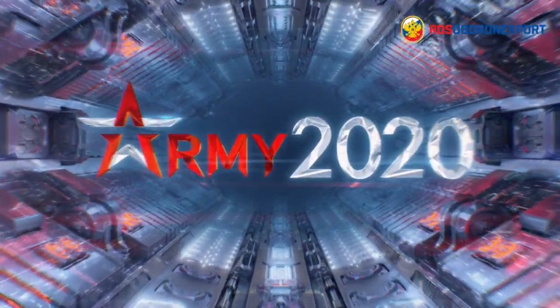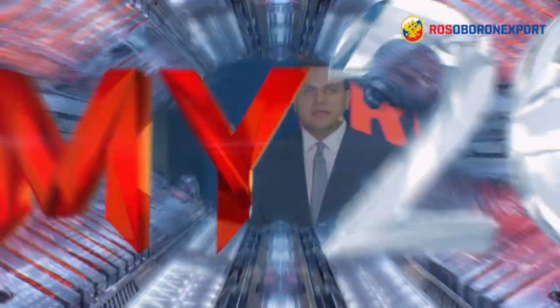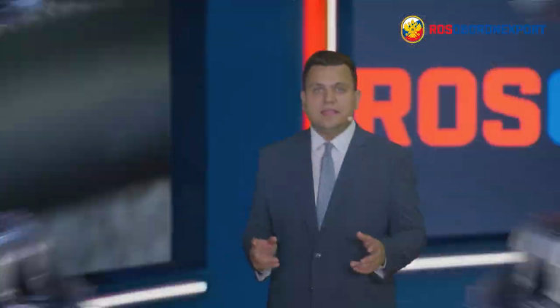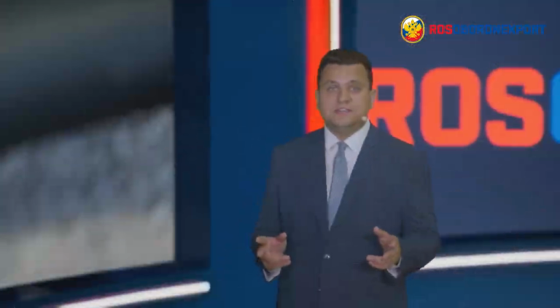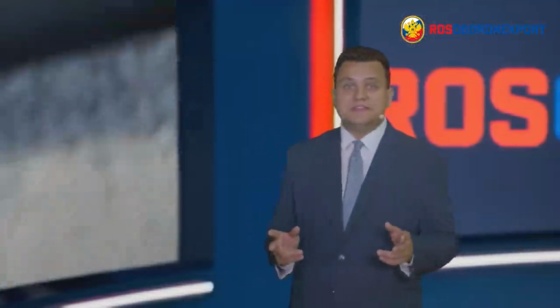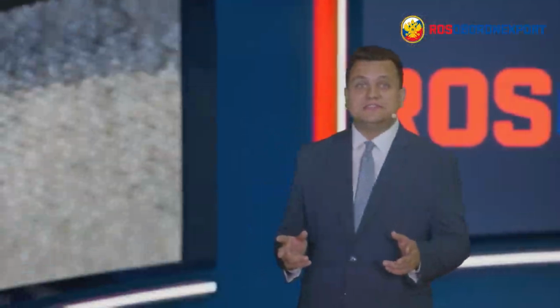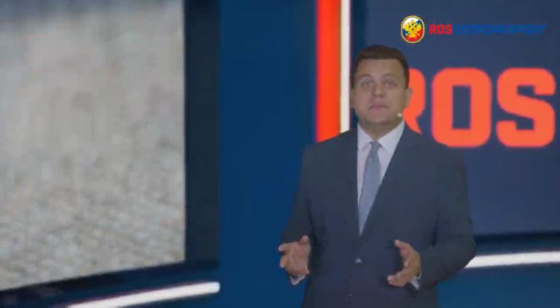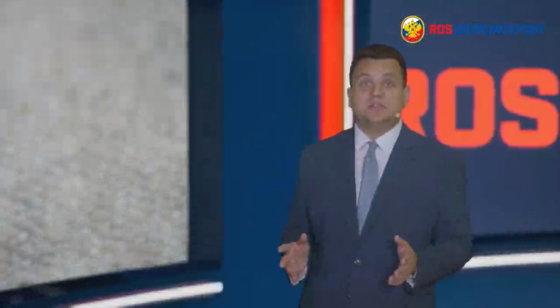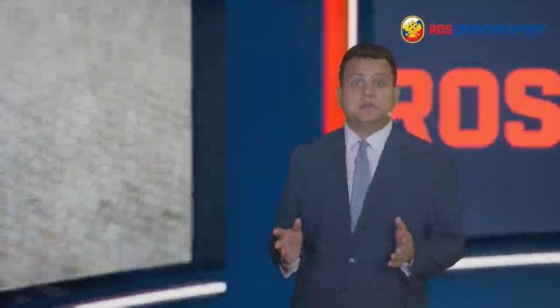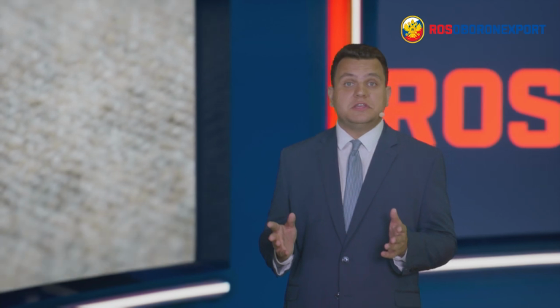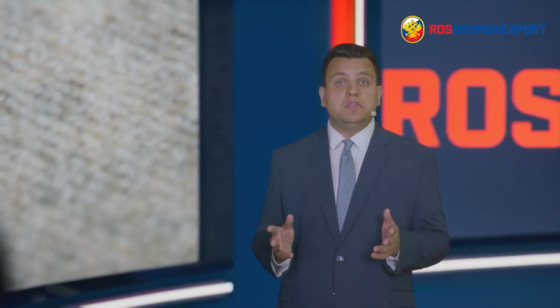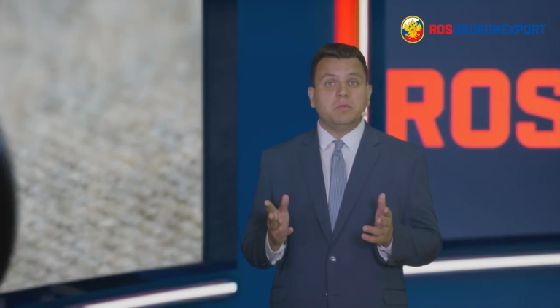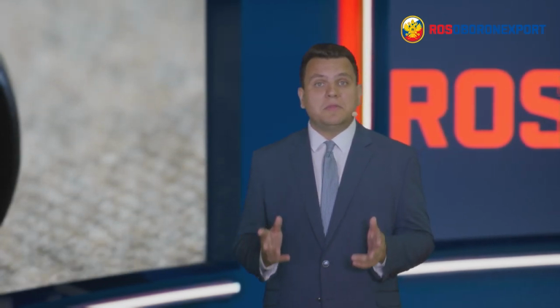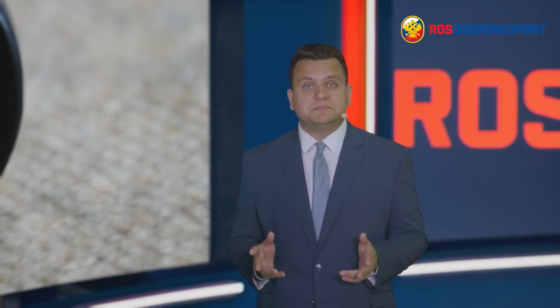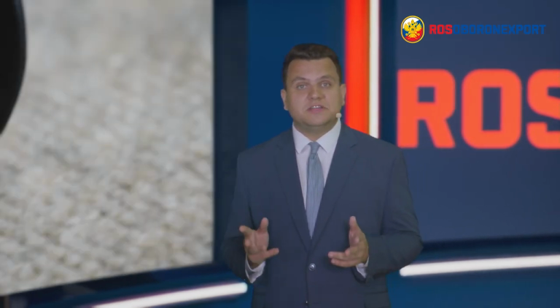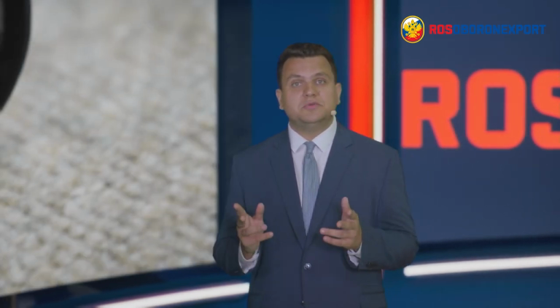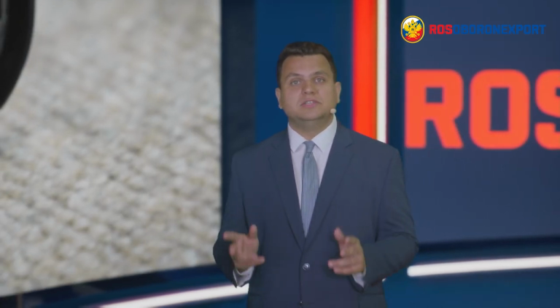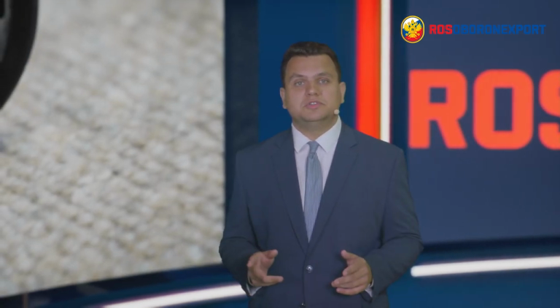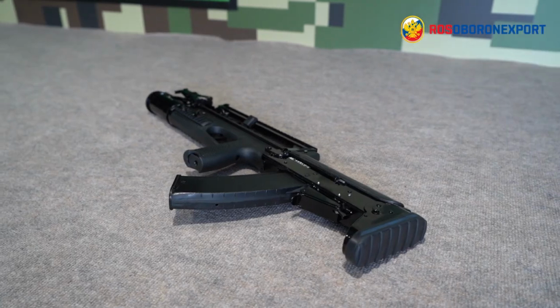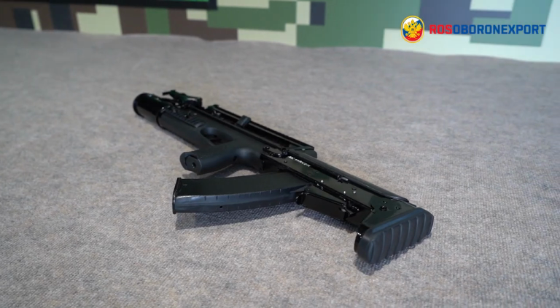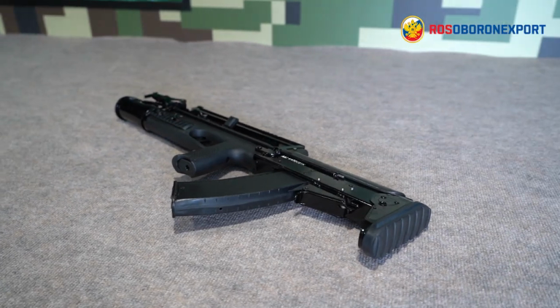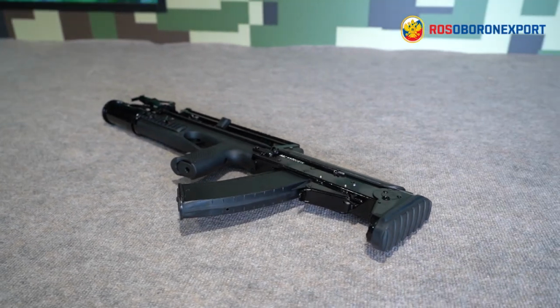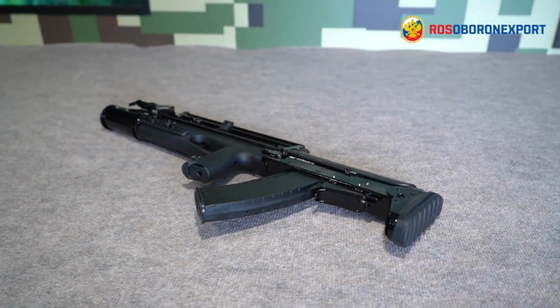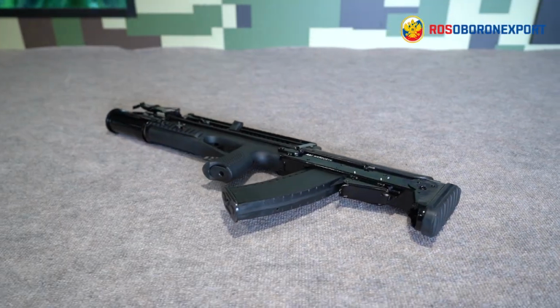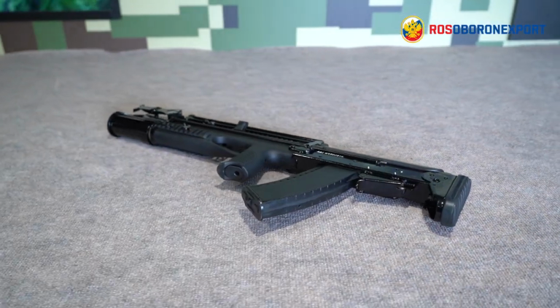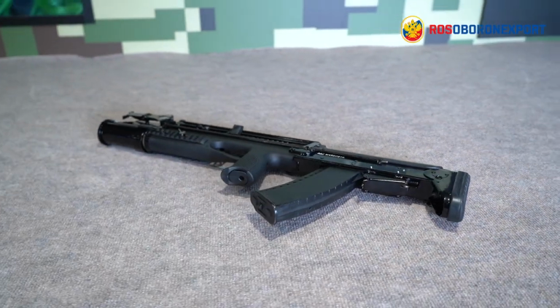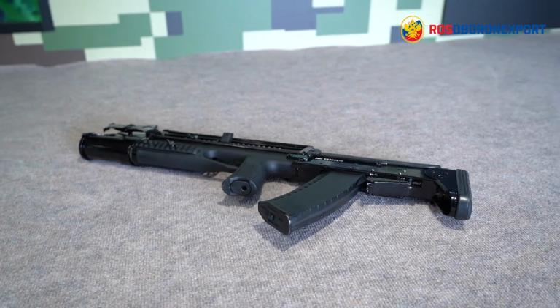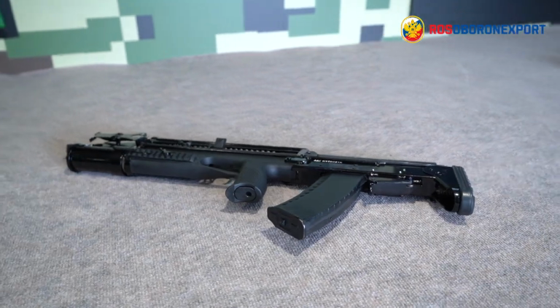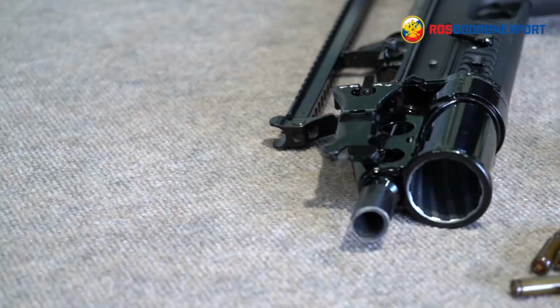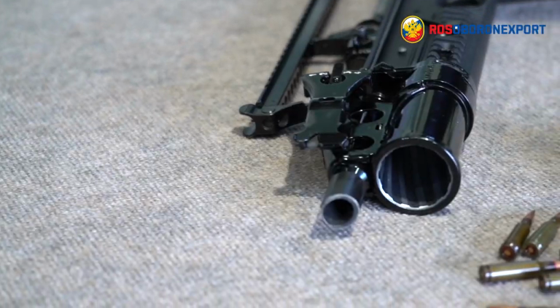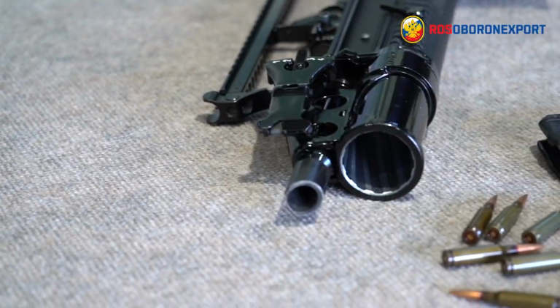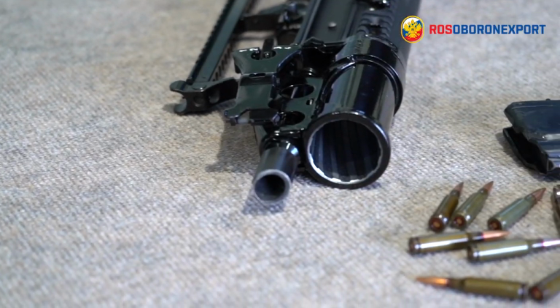Hello, dear friends! Today I'm going to talk about a unique weapon that protects you underwater and on shore. Meet the ADS Amphibious Assault Rifle.